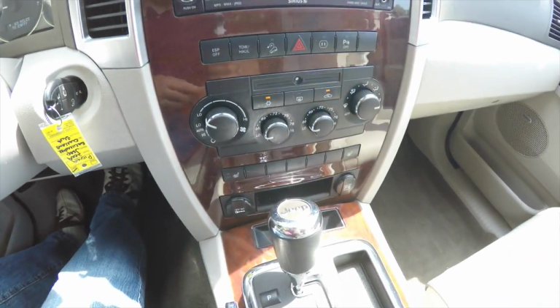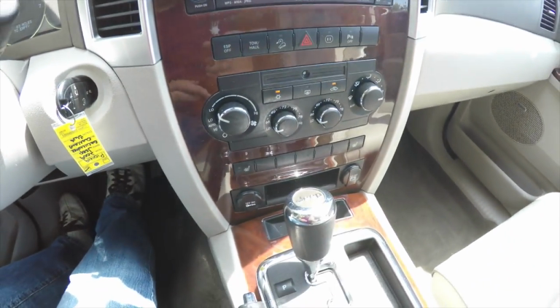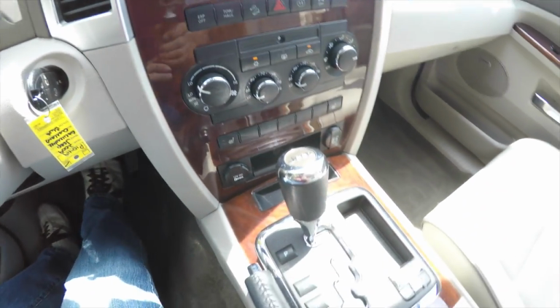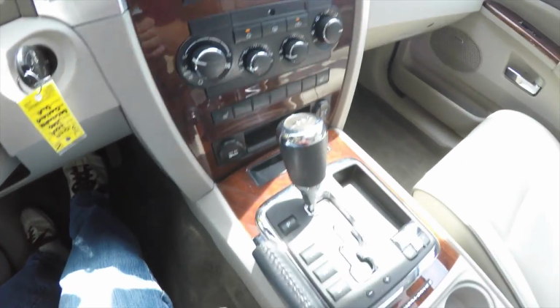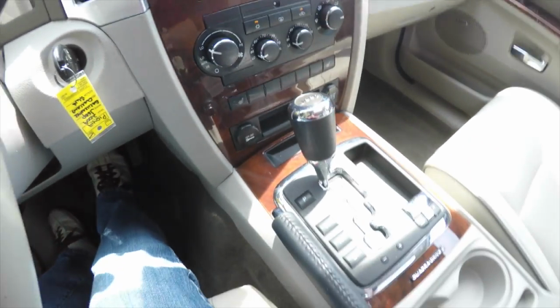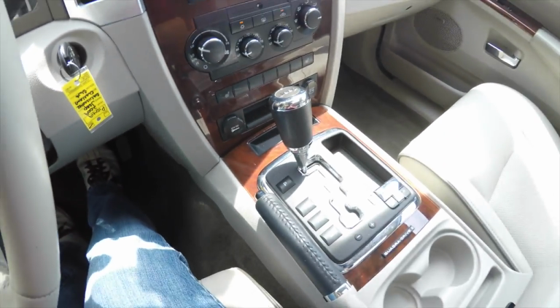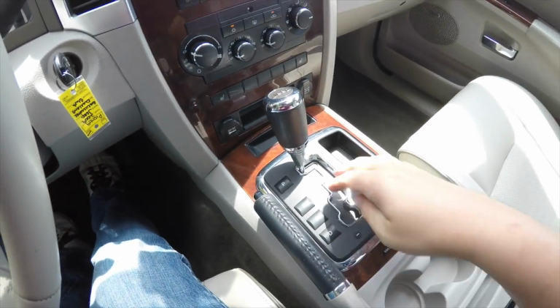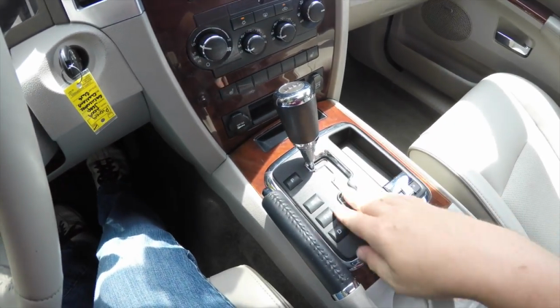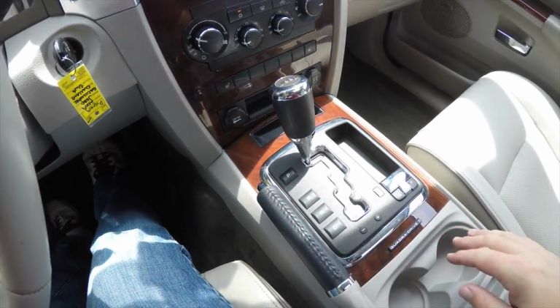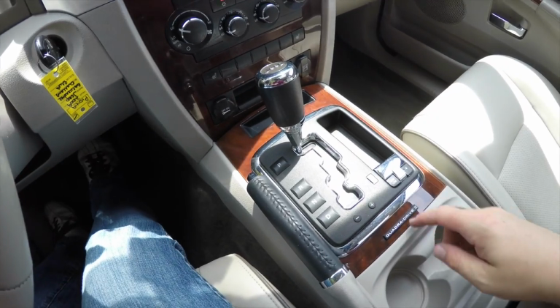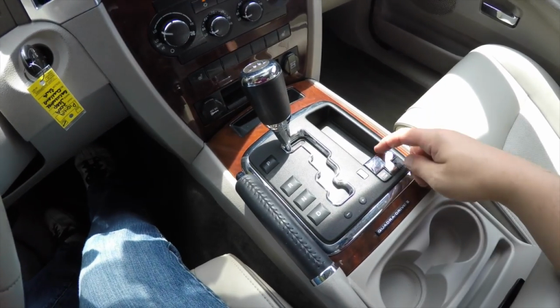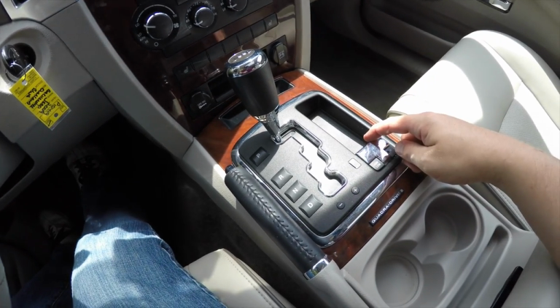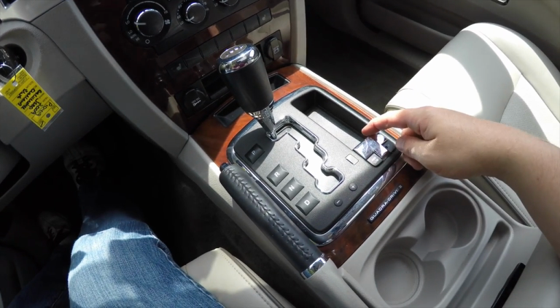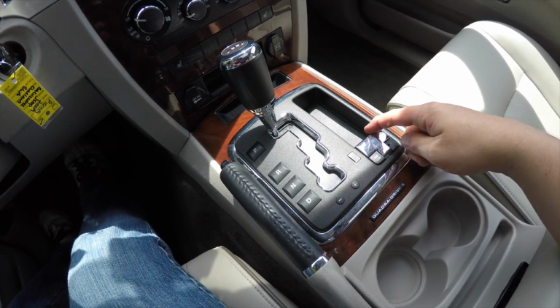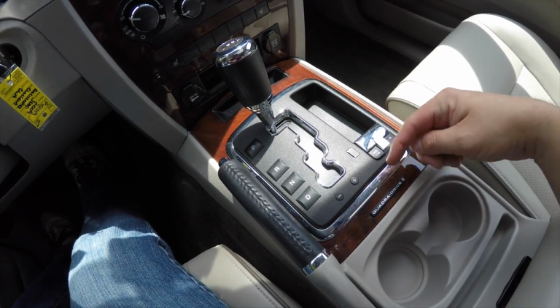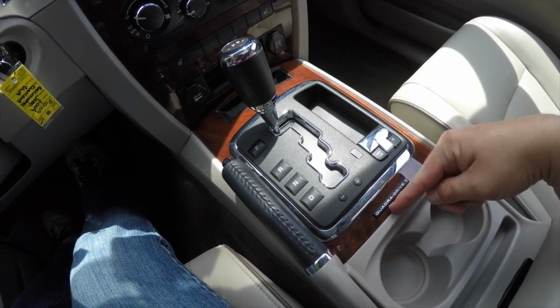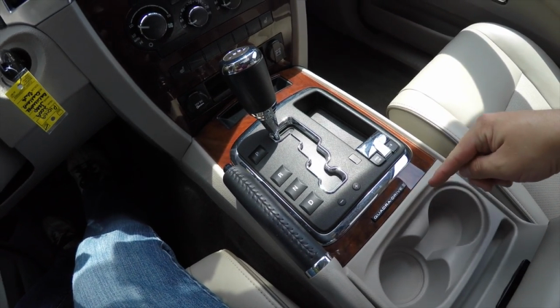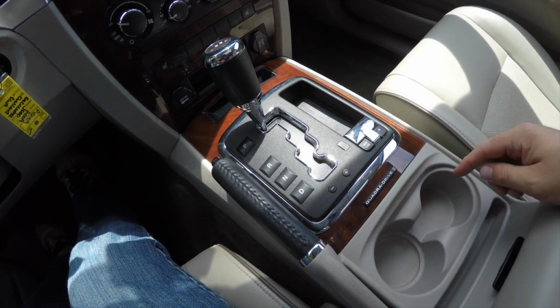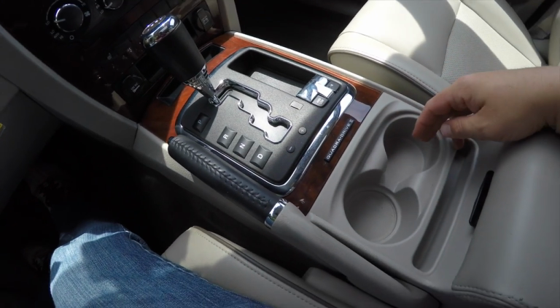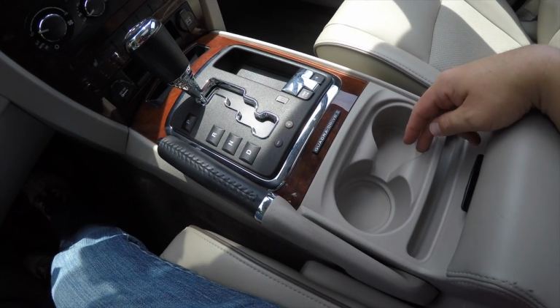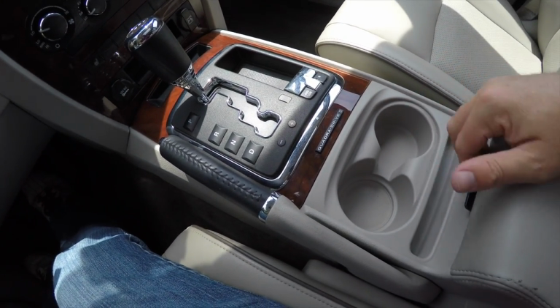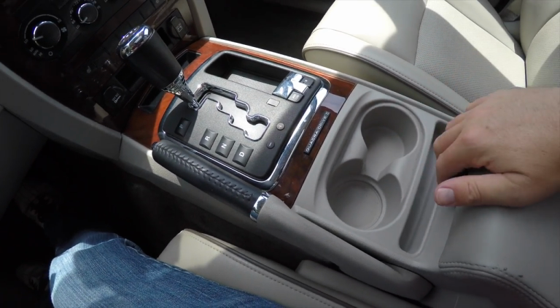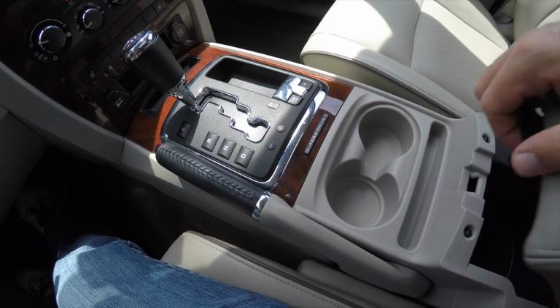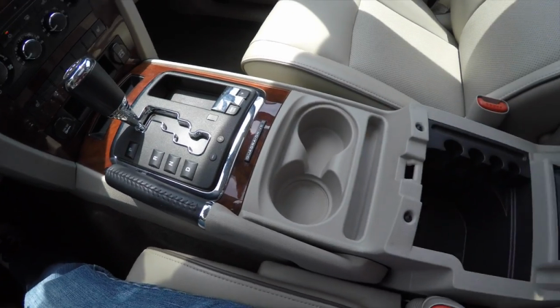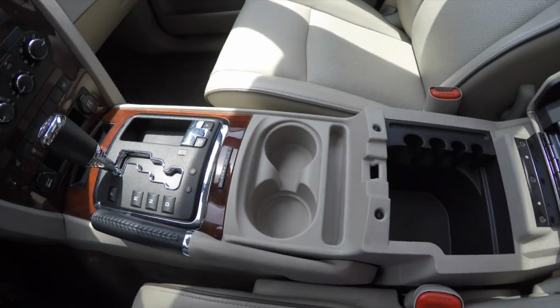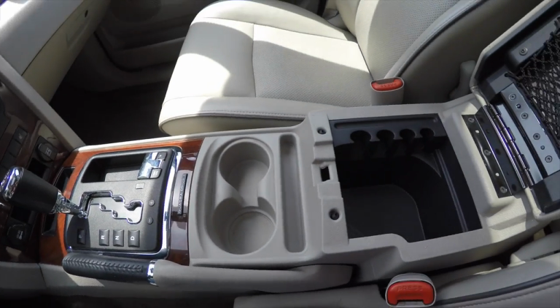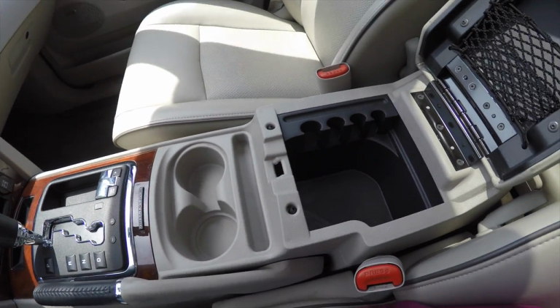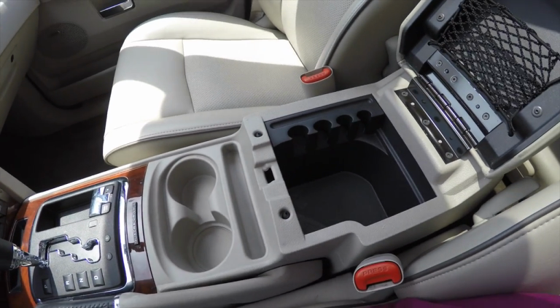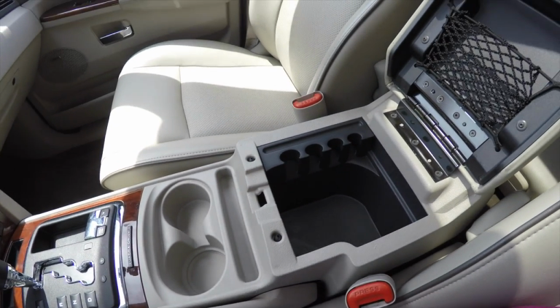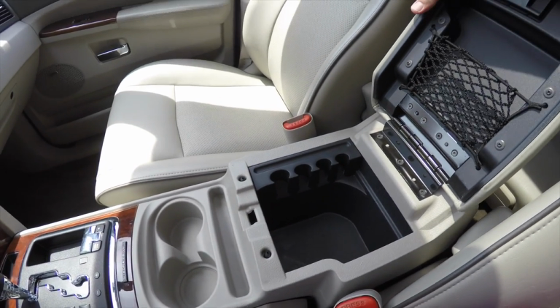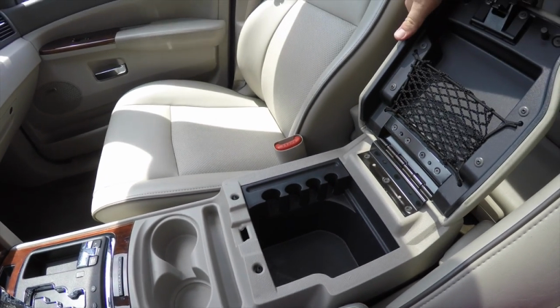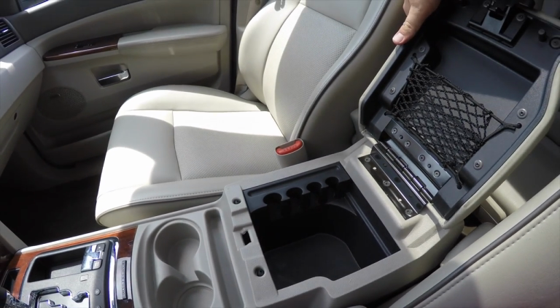There are two 12-volt power points and your automatic transmission four-wheel drive selector lever for the Quadra-Drive system, dual front cup holders, and of course storage in your center armrest.